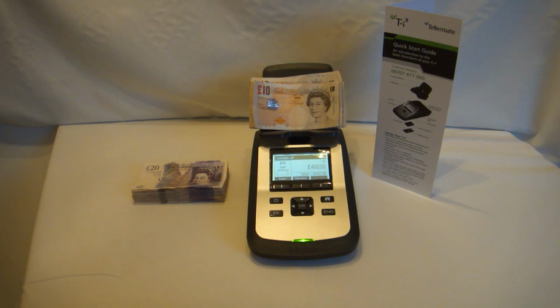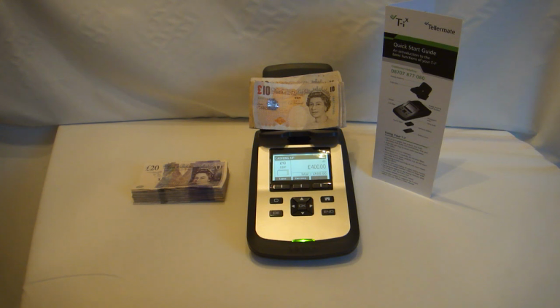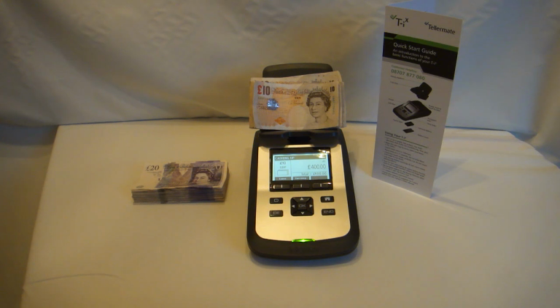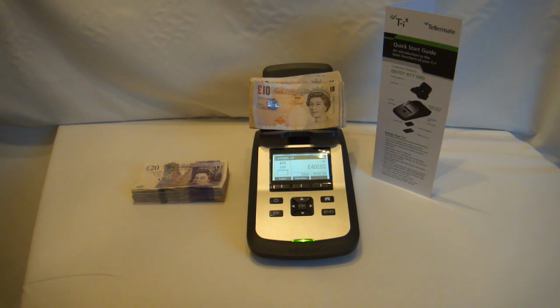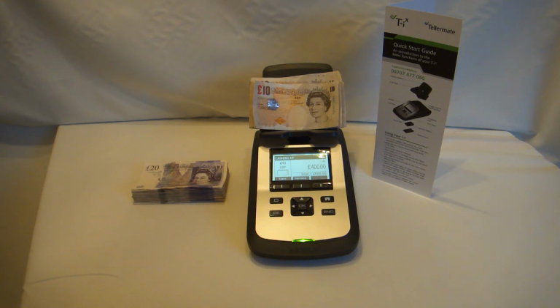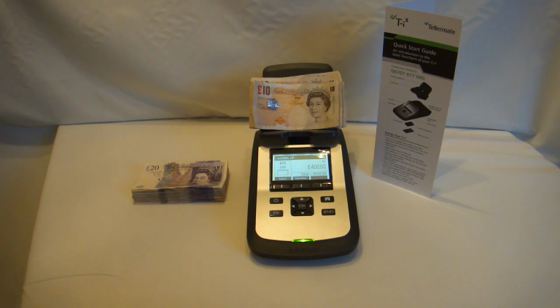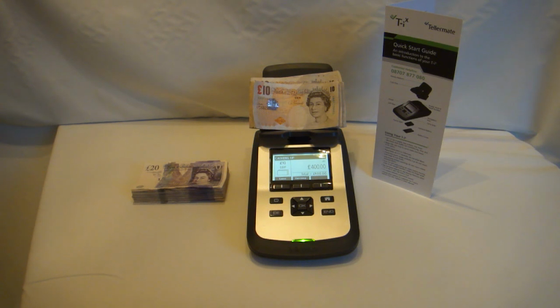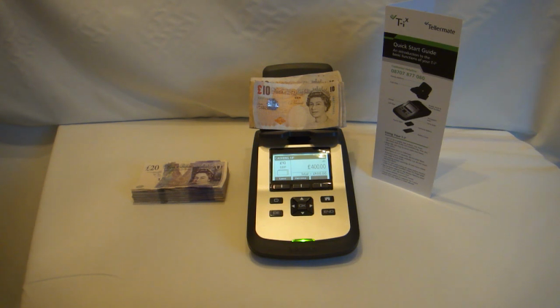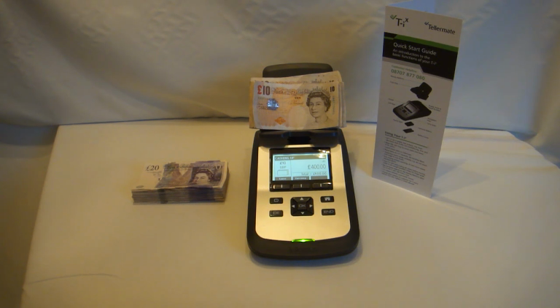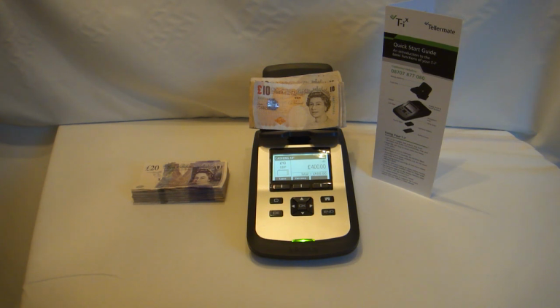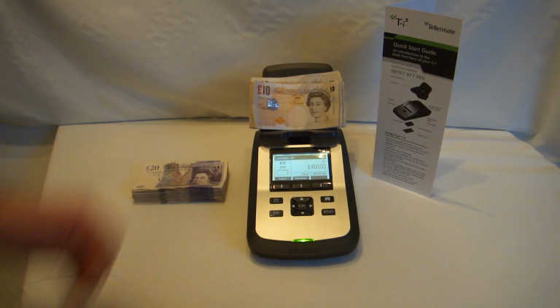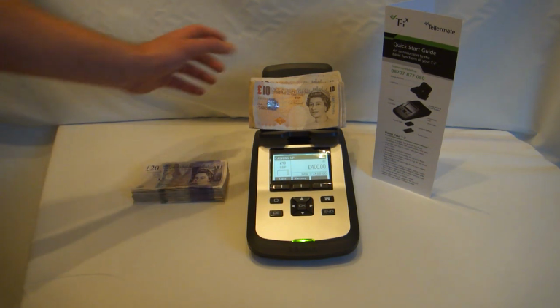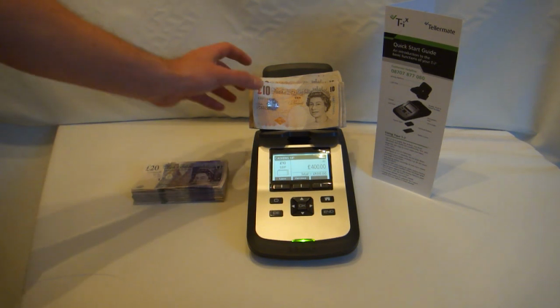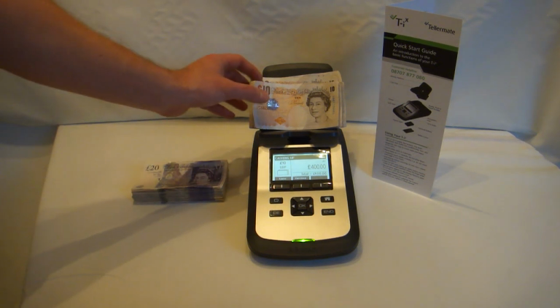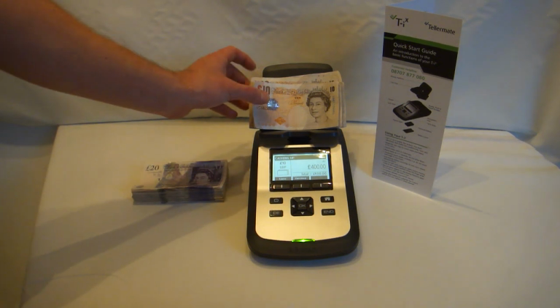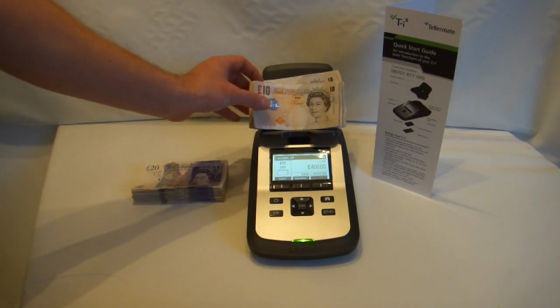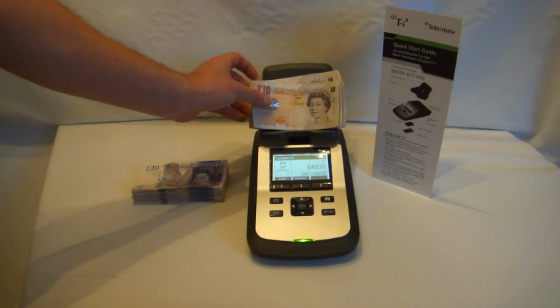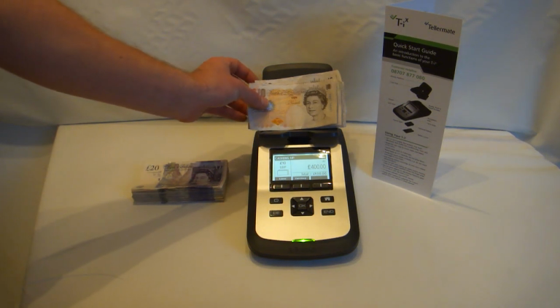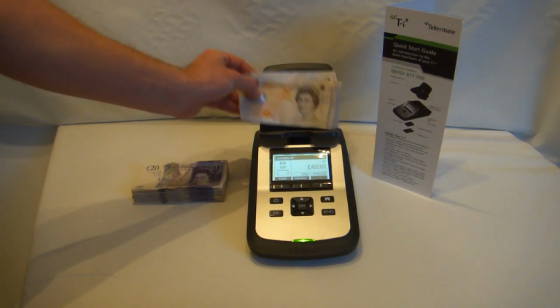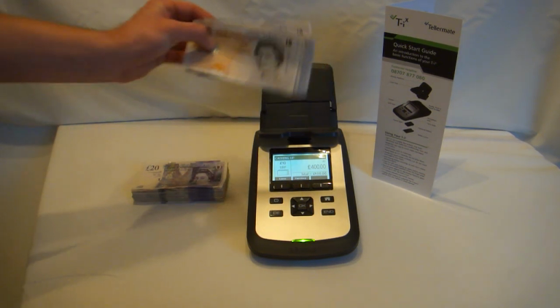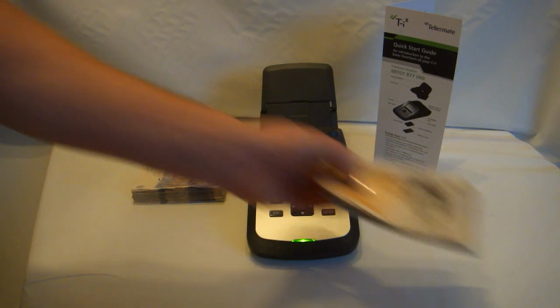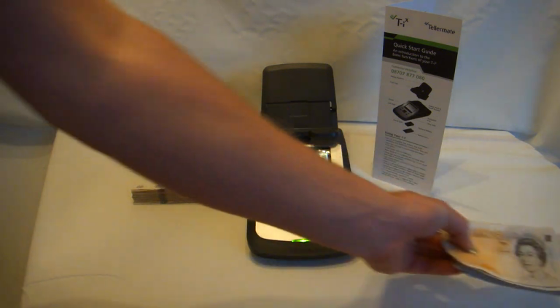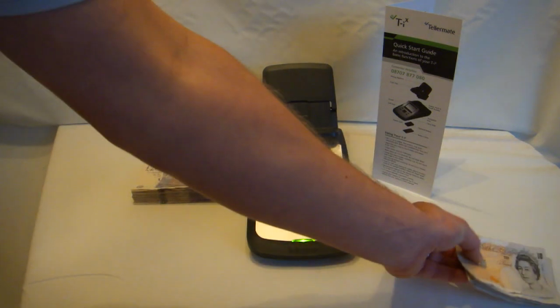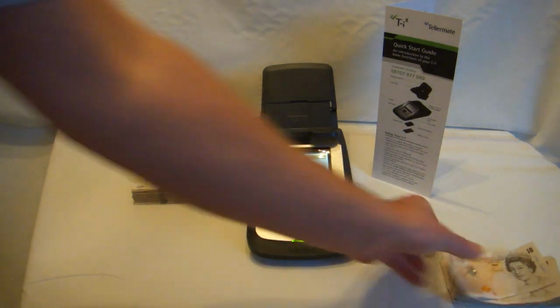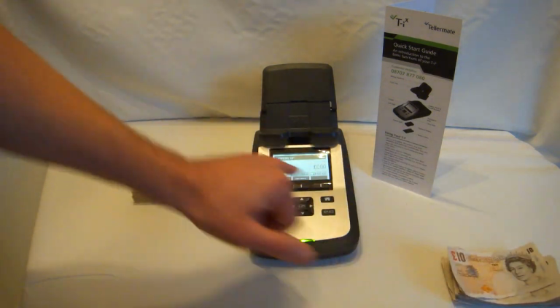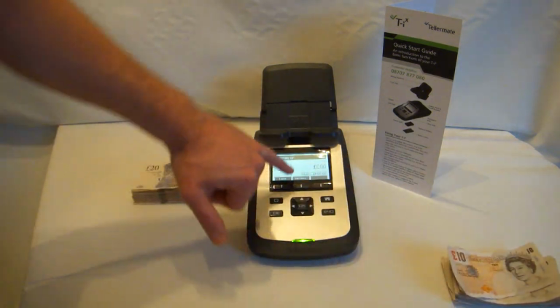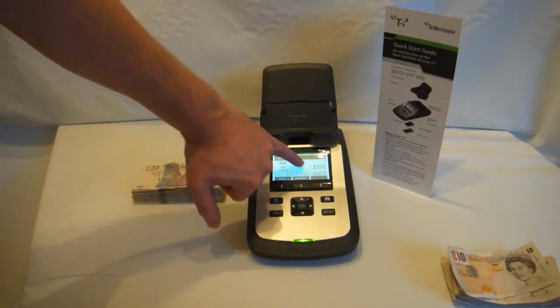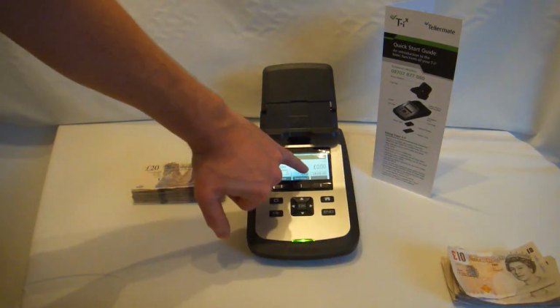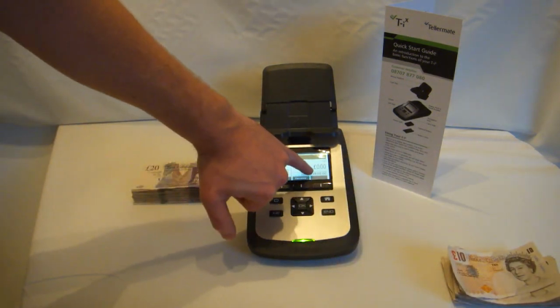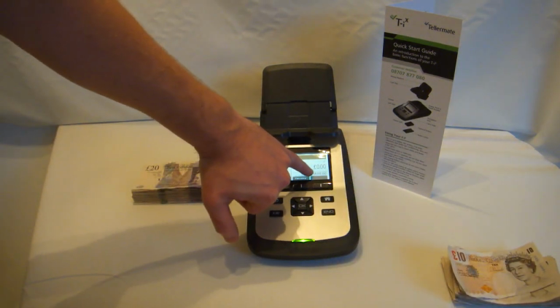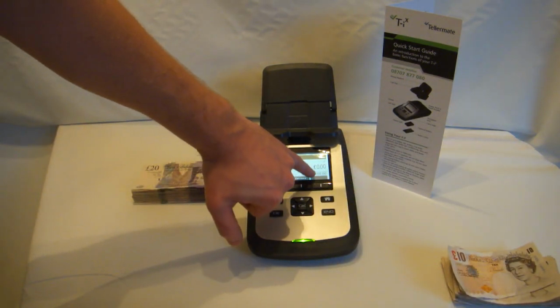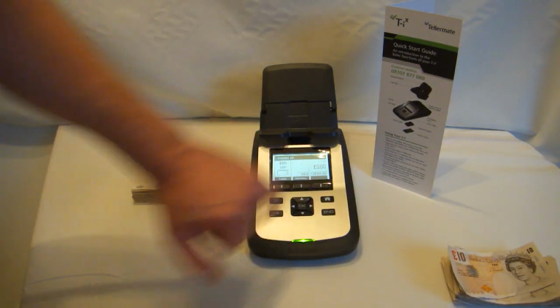It easily counts £400. When you've finished counting all notes of that denomination, remove them from the scale. It then adds them to the total £400.